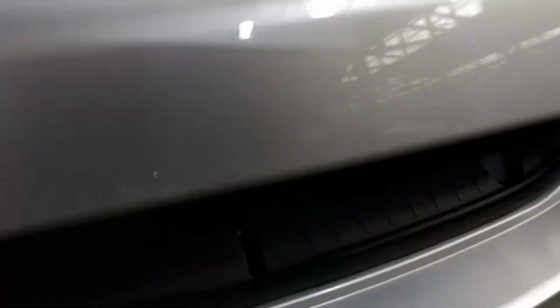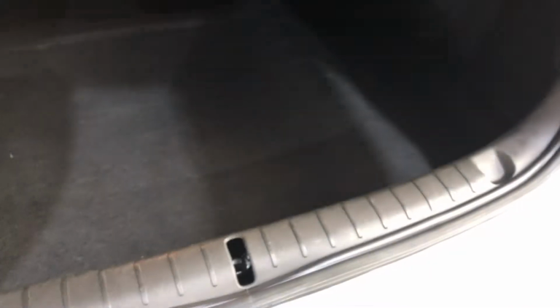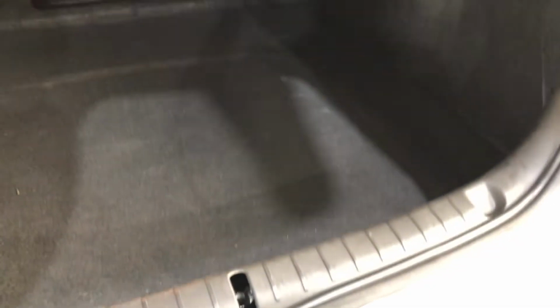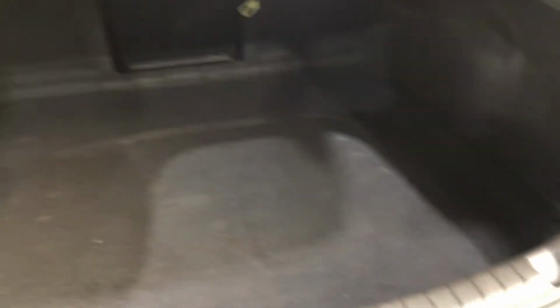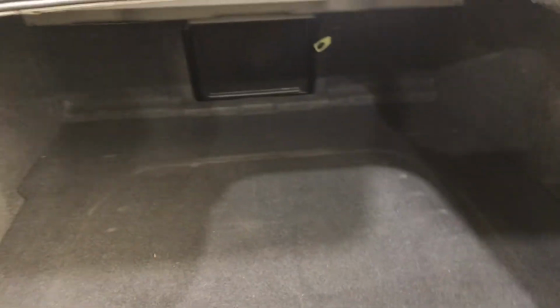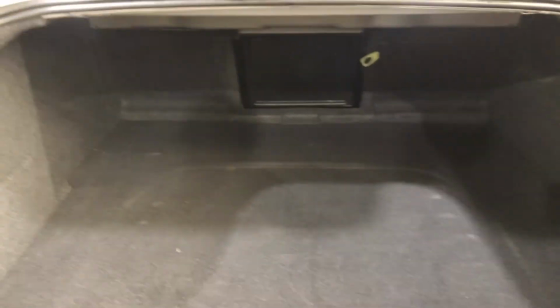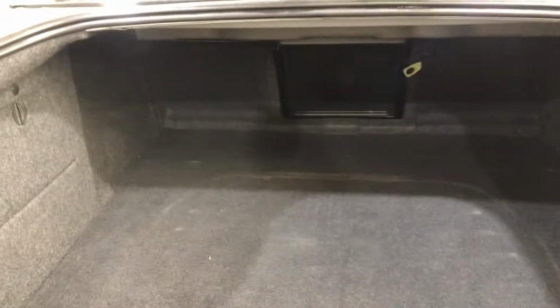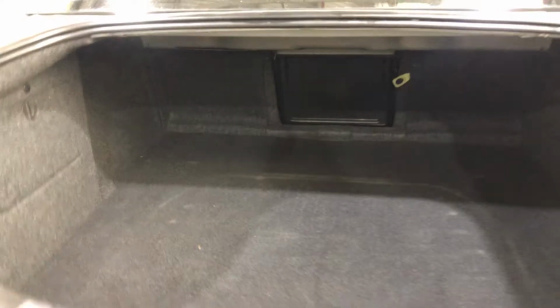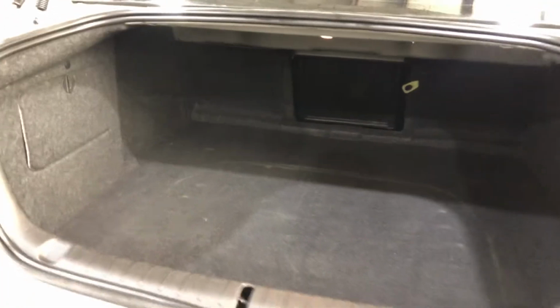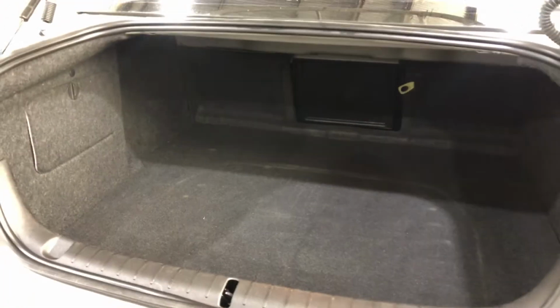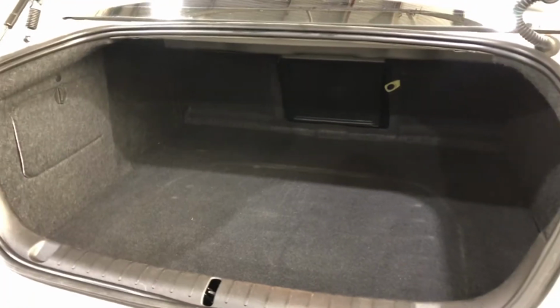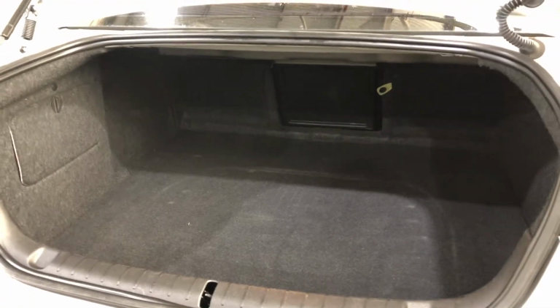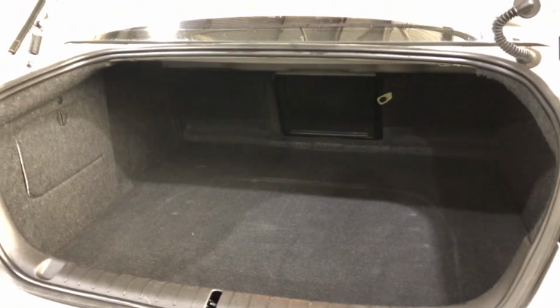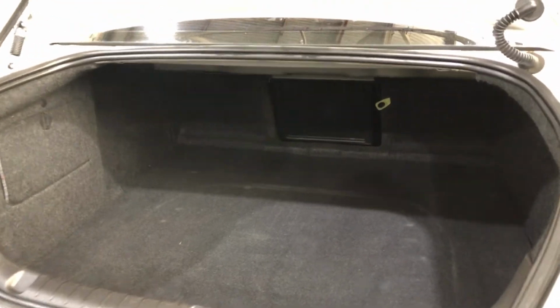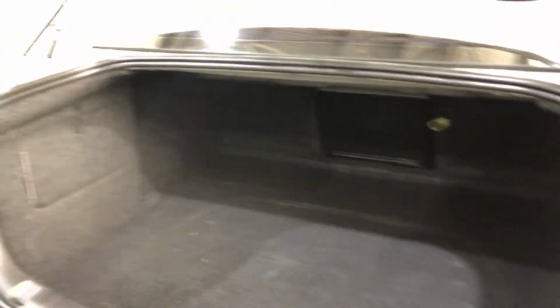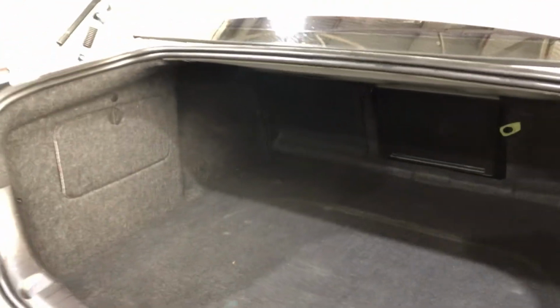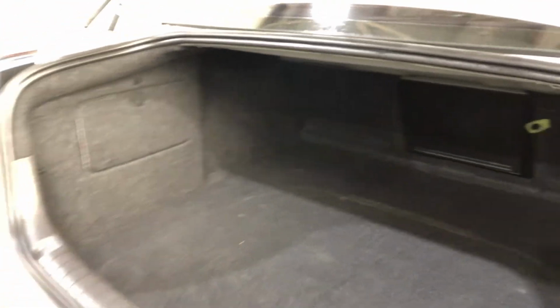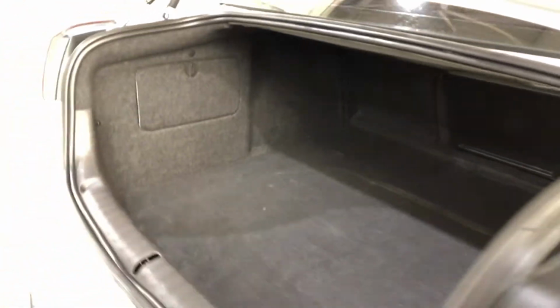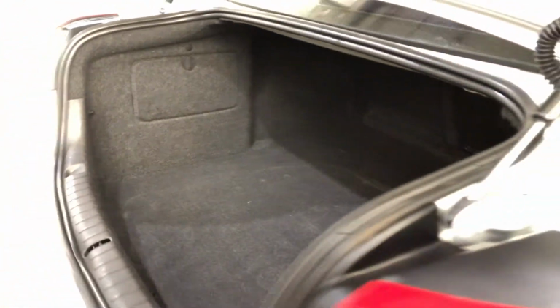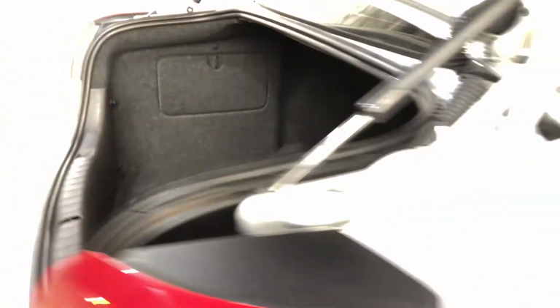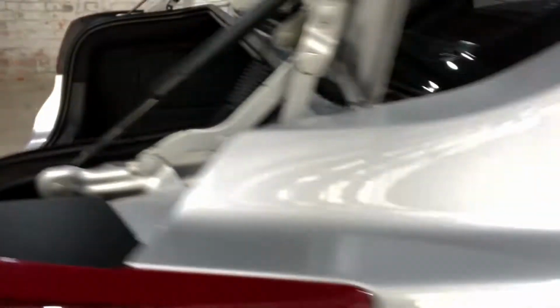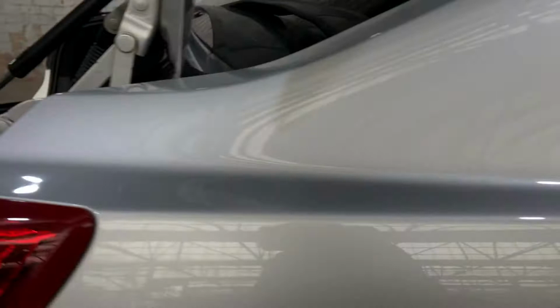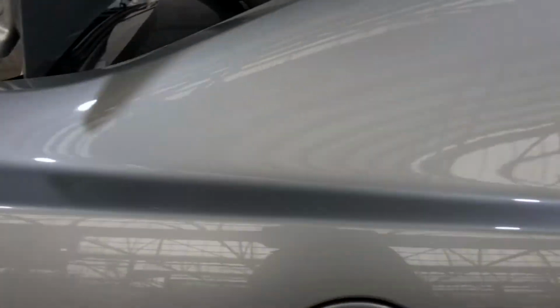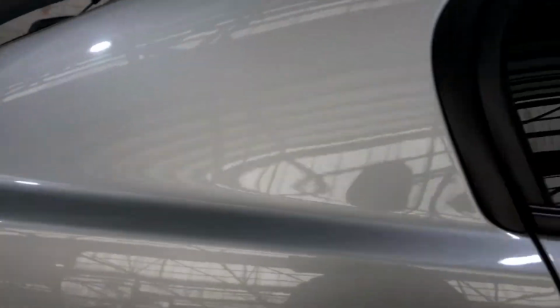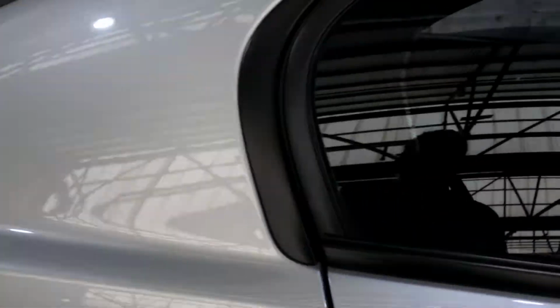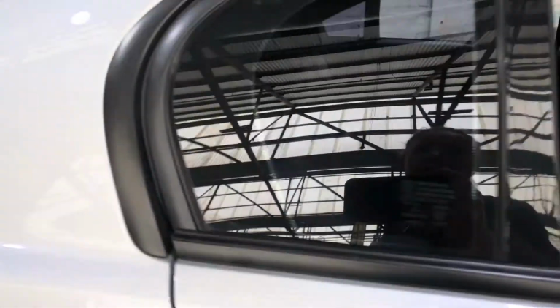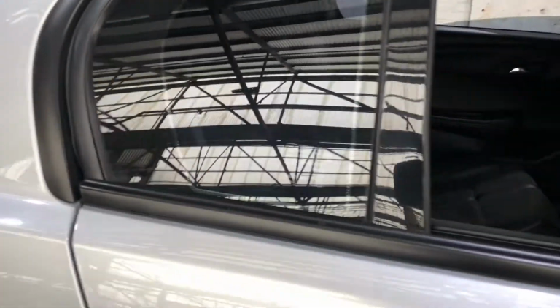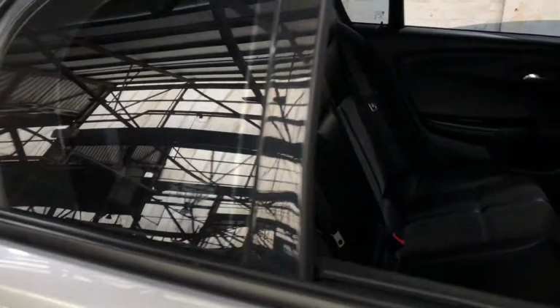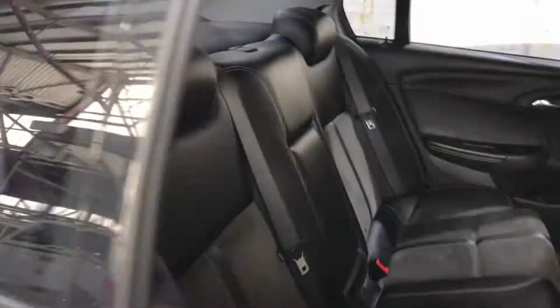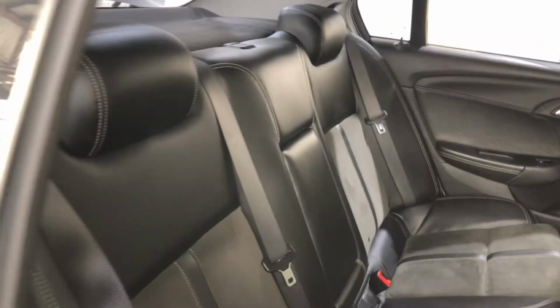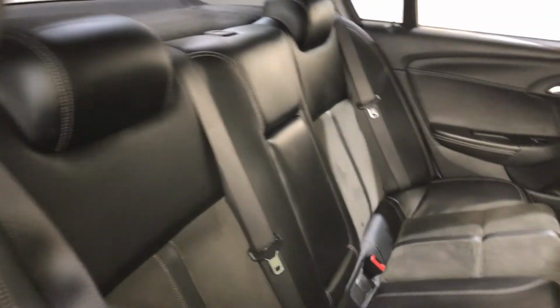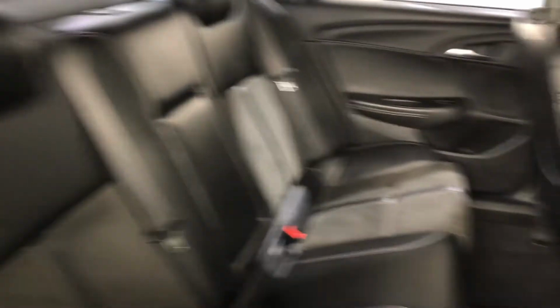Let's make our way around to the back. This car comes with plenty of space in the boot with the middle rear seat that falls forward. It comes with a full leather interior throughout with plenty of space for all passengers.